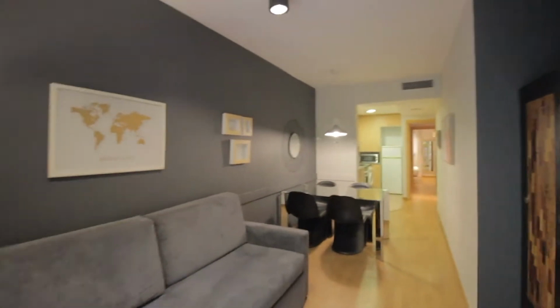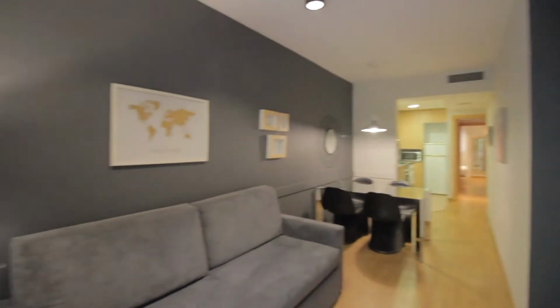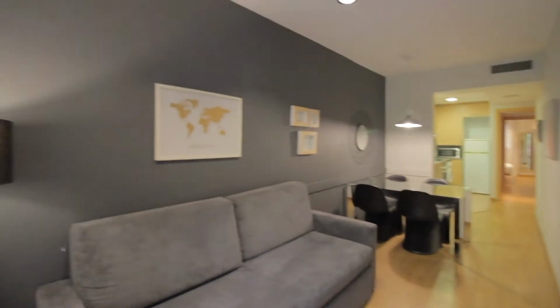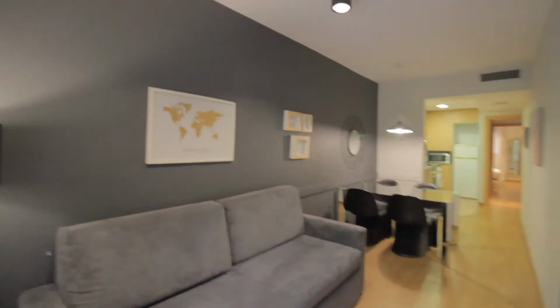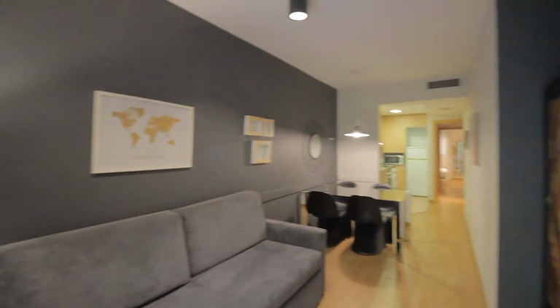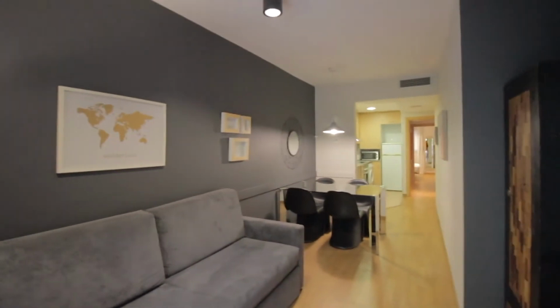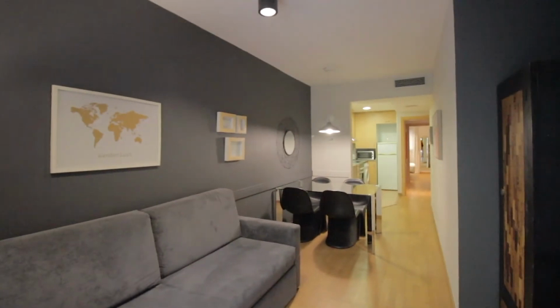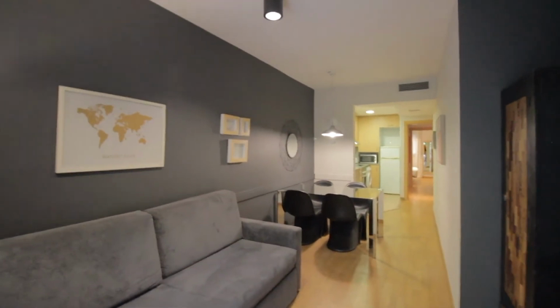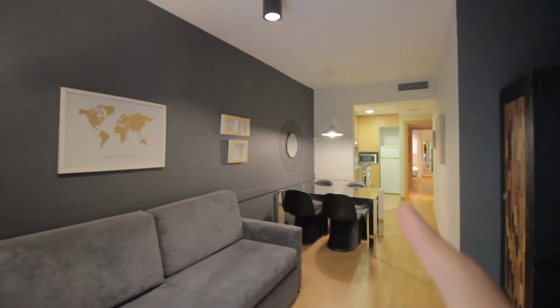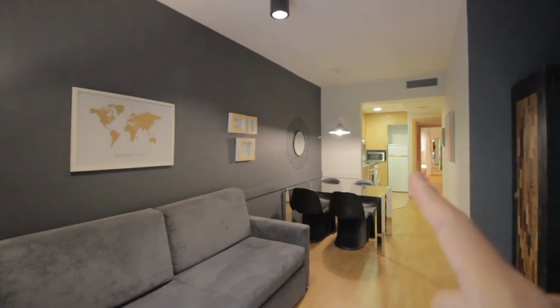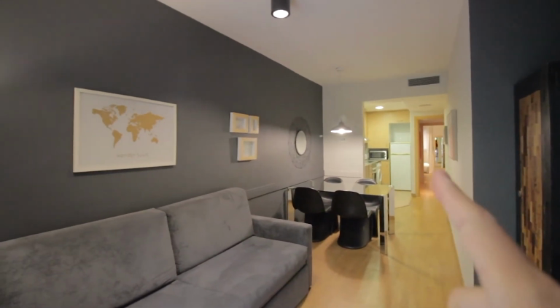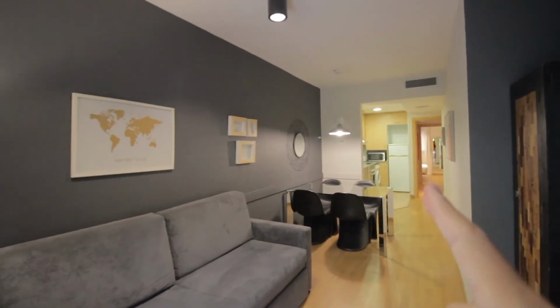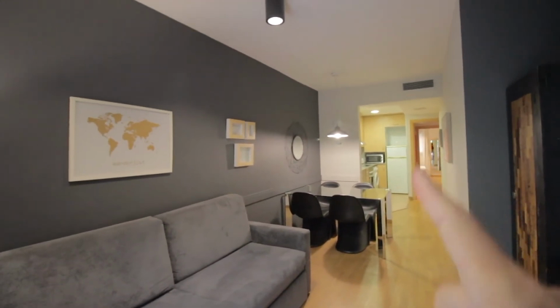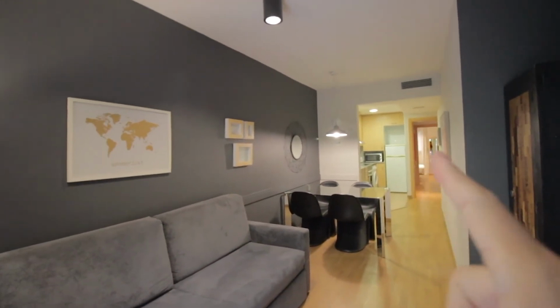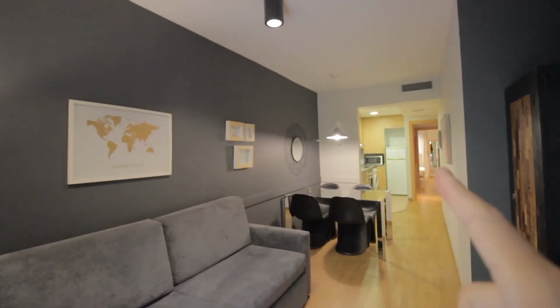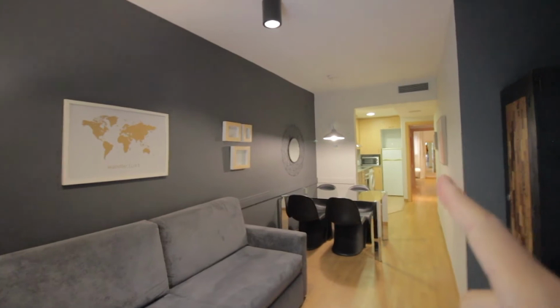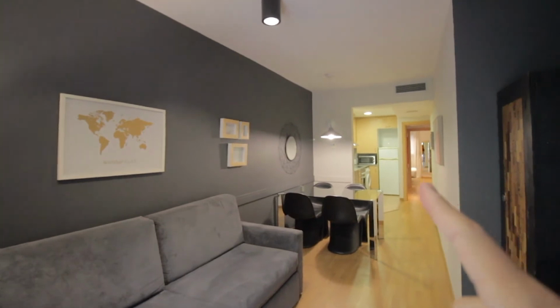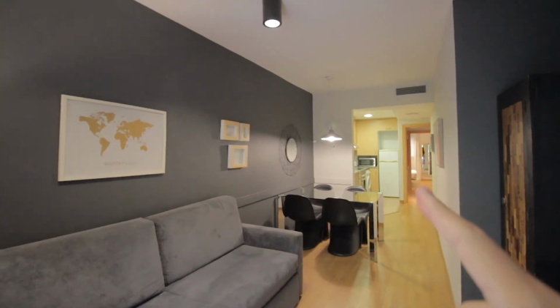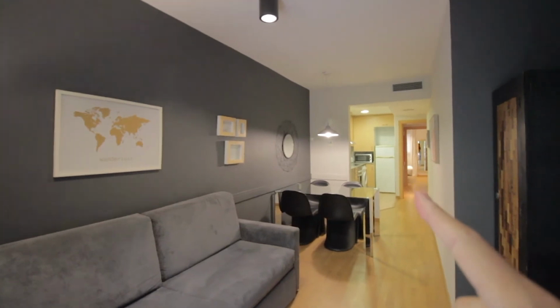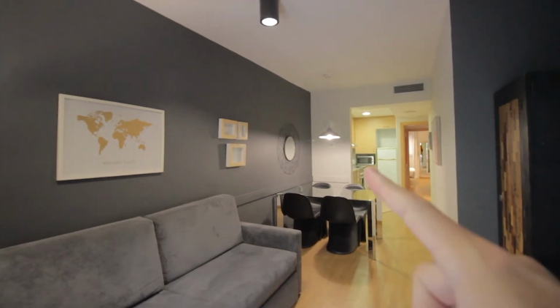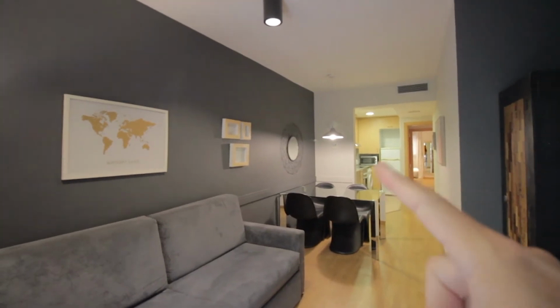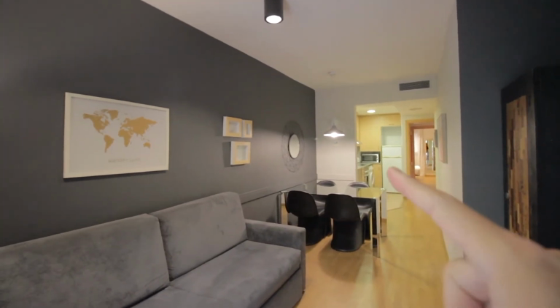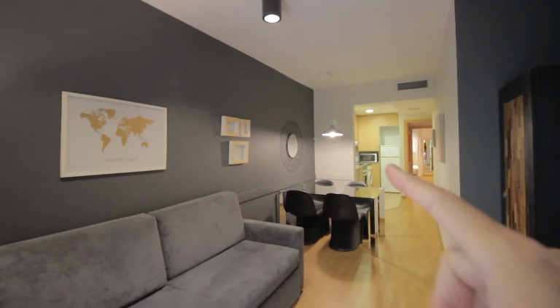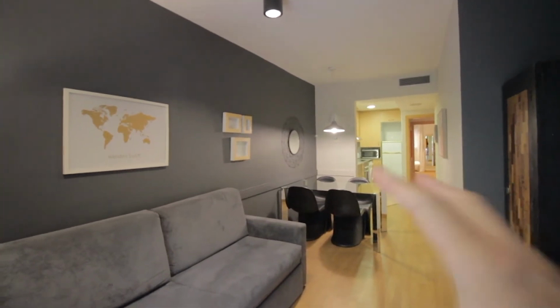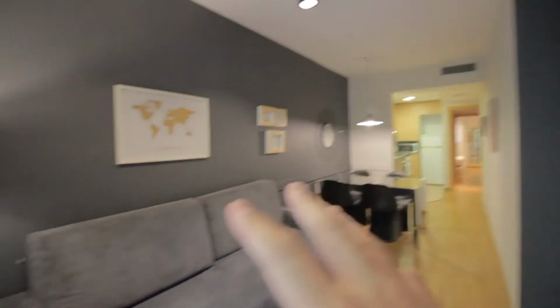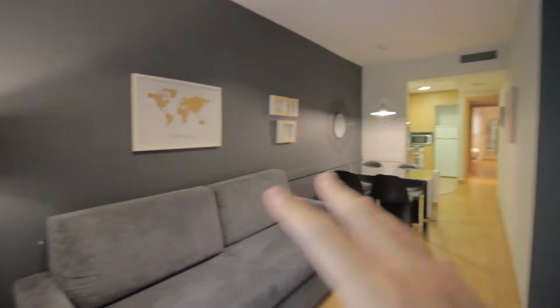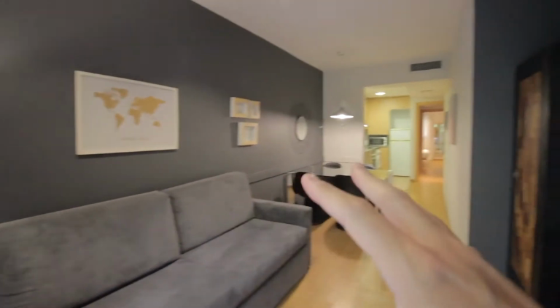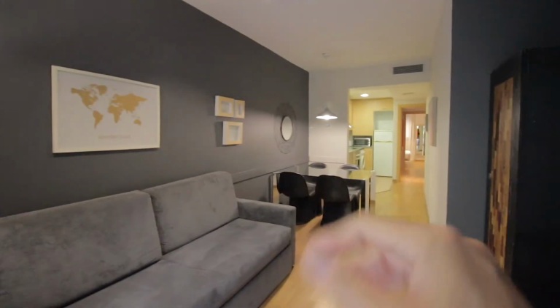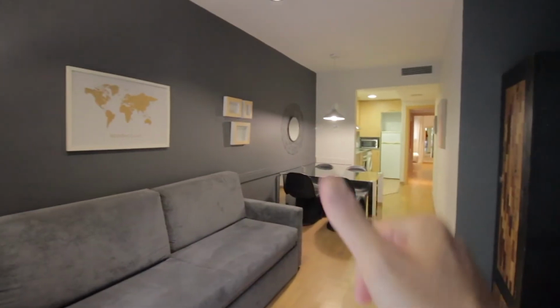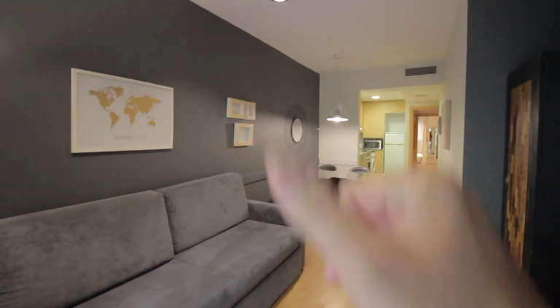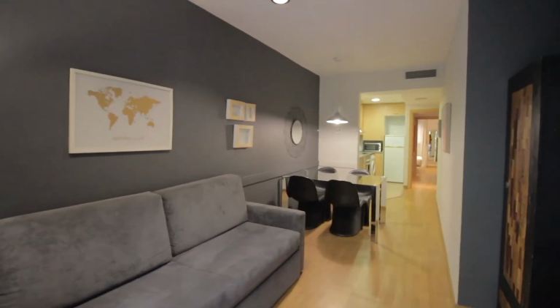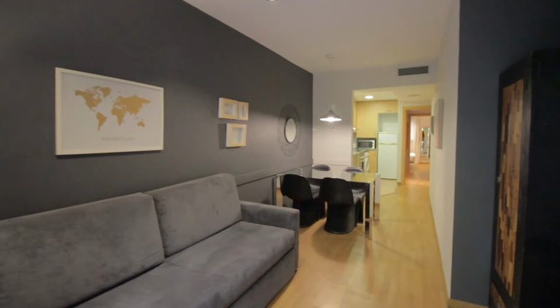This is the living room. You have the main entrance over there with the two bedrooms and the bathroom. Then a kitchen corner over there, living room over here, and the balcony behind me.